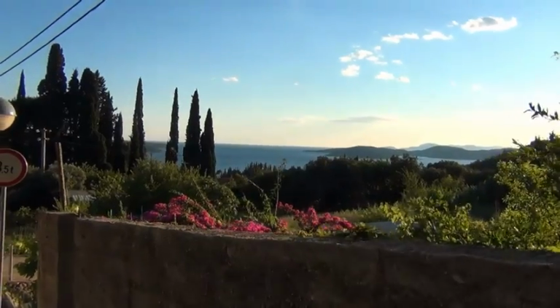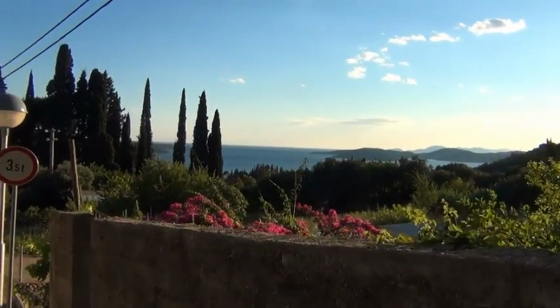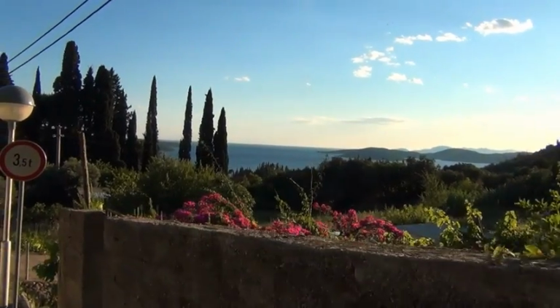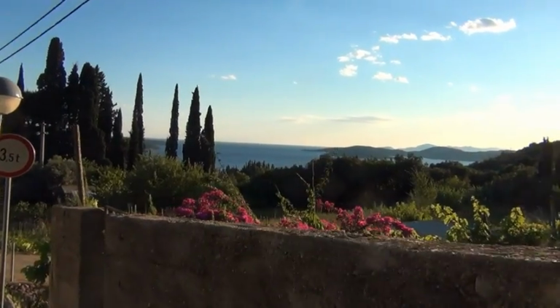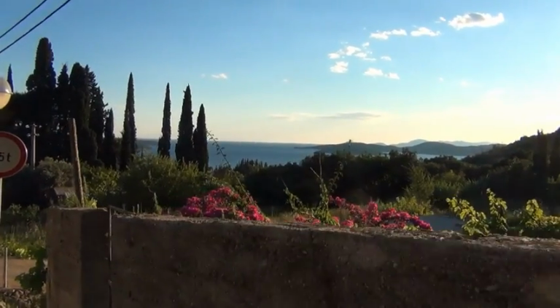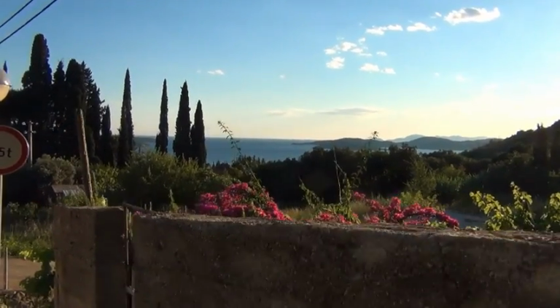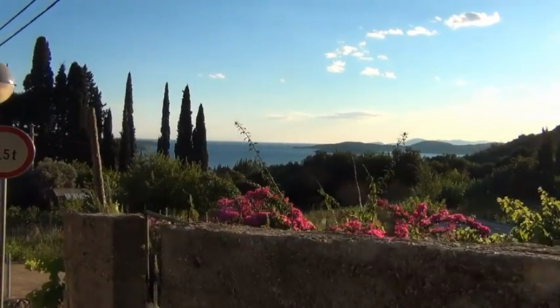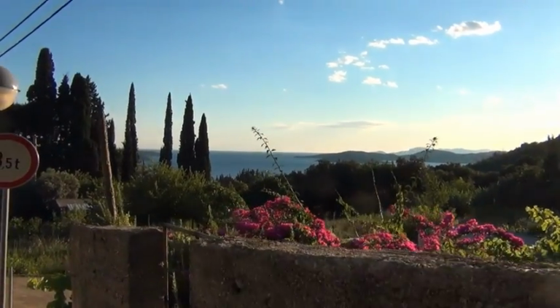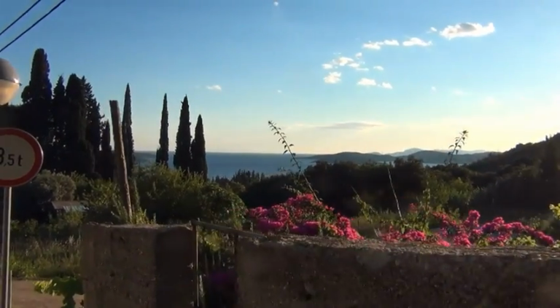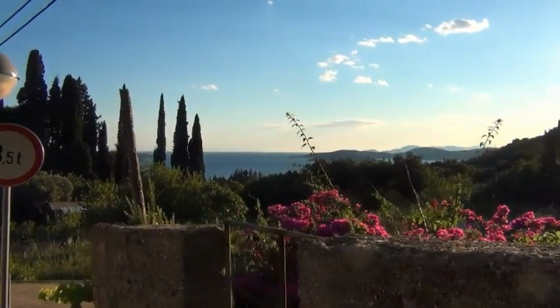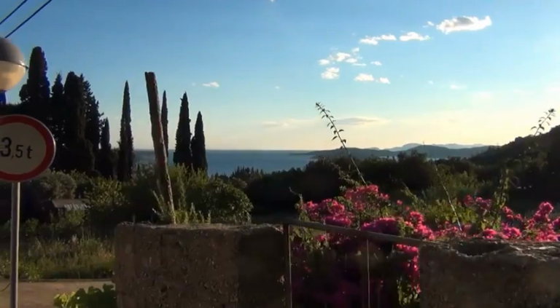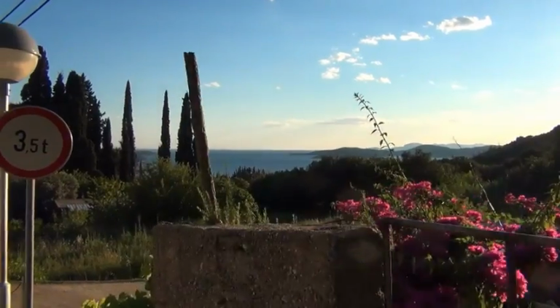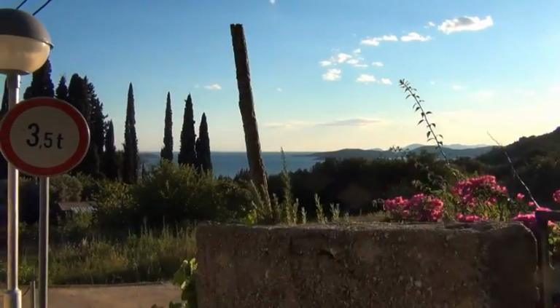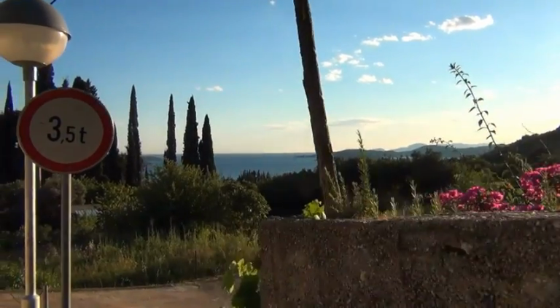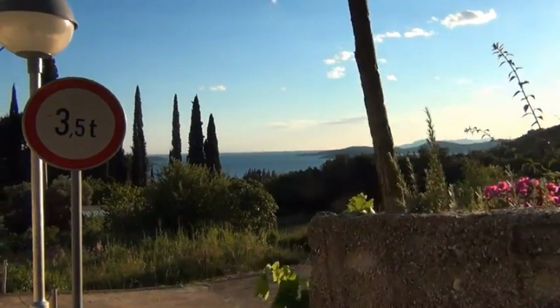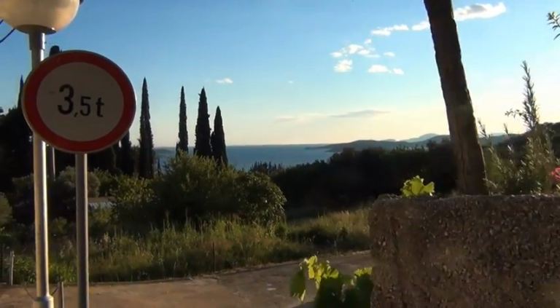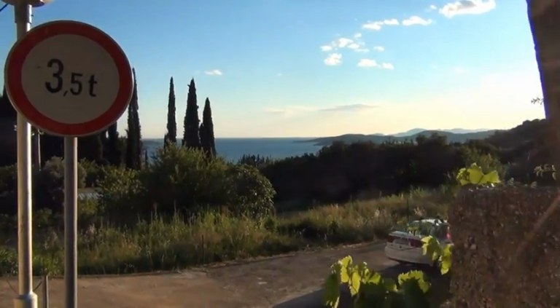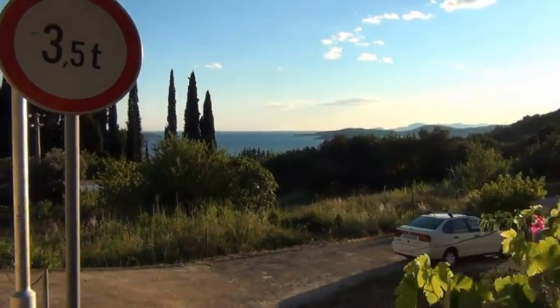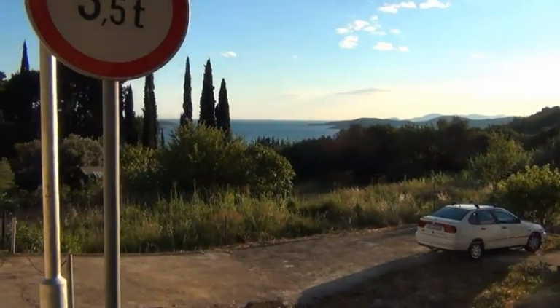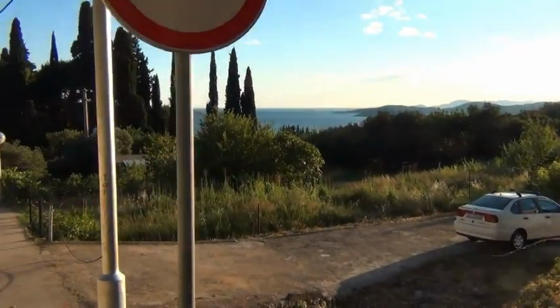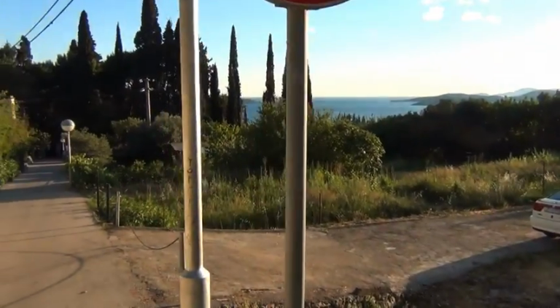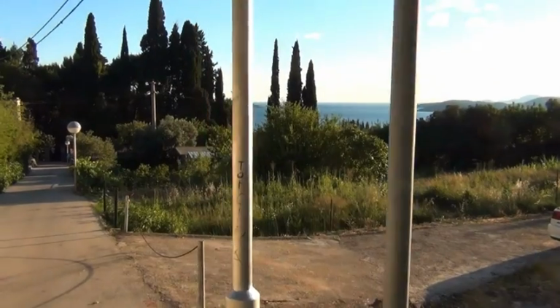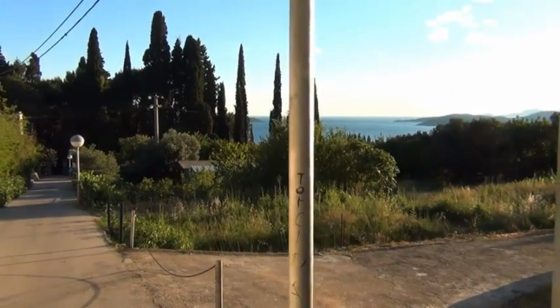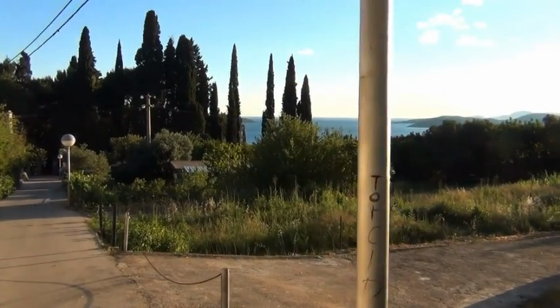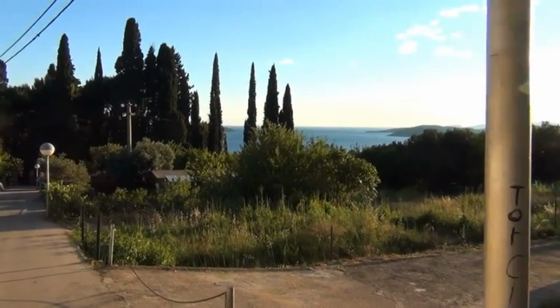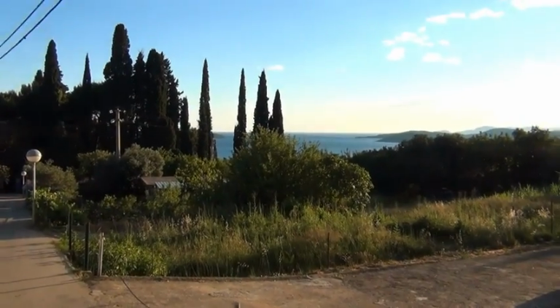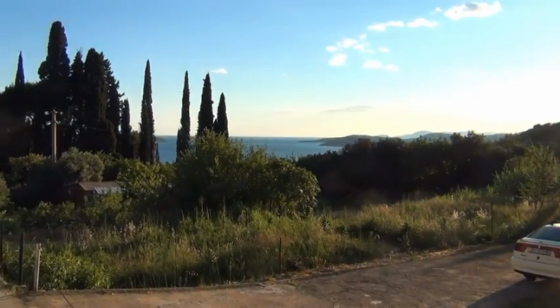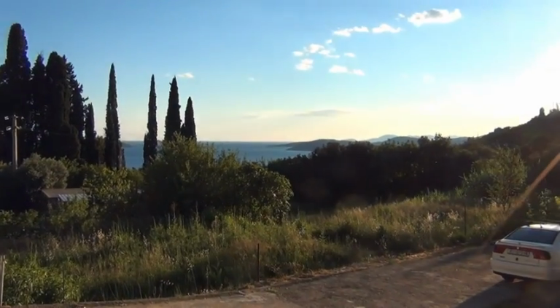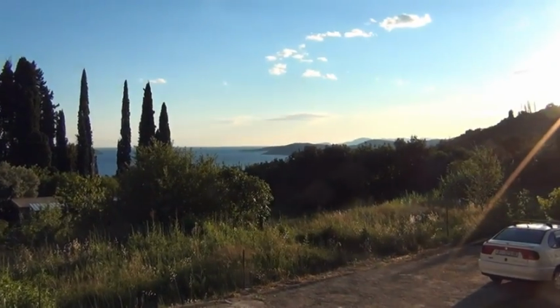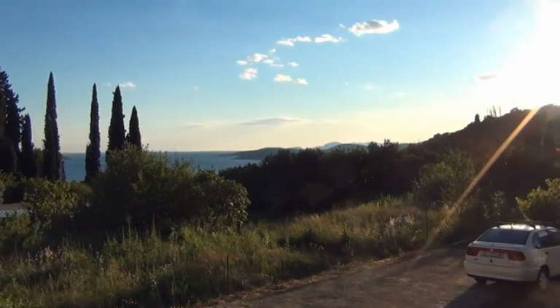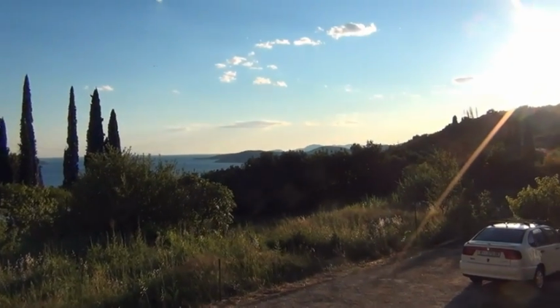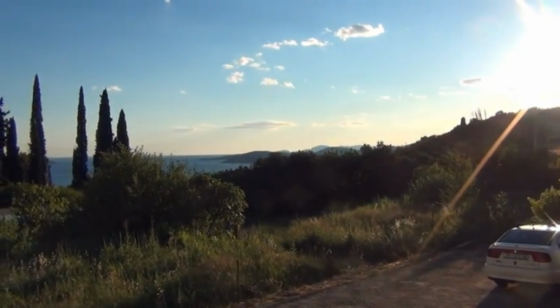Well, here we are in Tresteno, Canosa, and that's the wonderful view that we have of the sea. You have a little bit of the island of Loput to the right, which is now covered into the trees, and Shipán to the left.